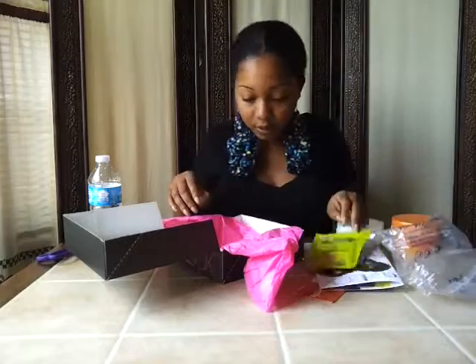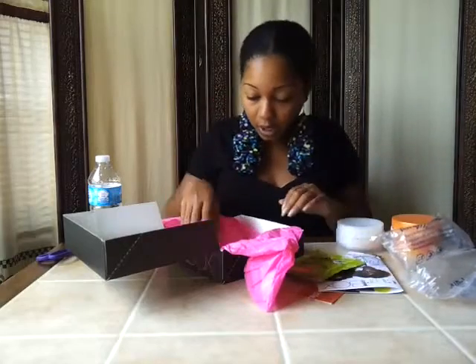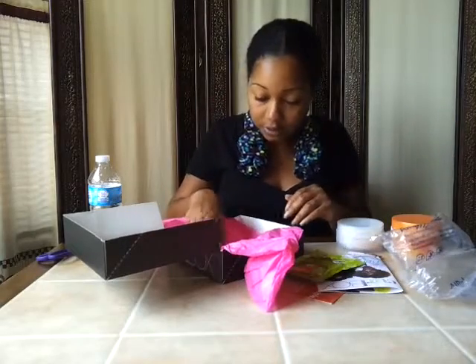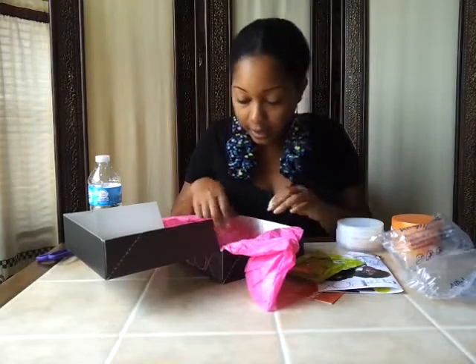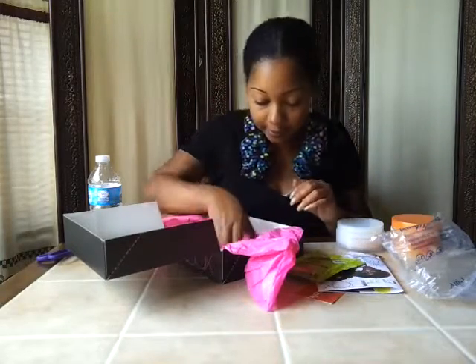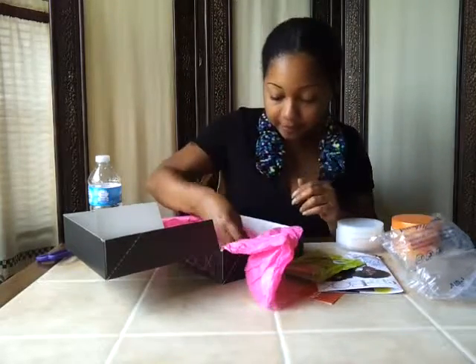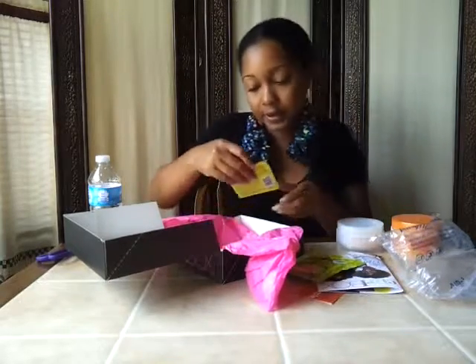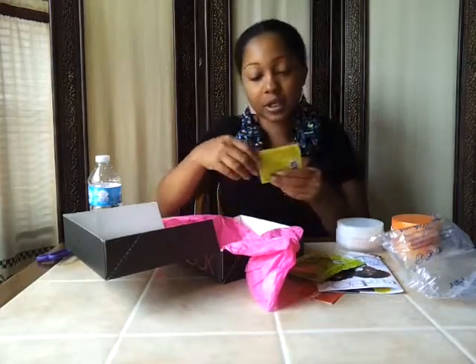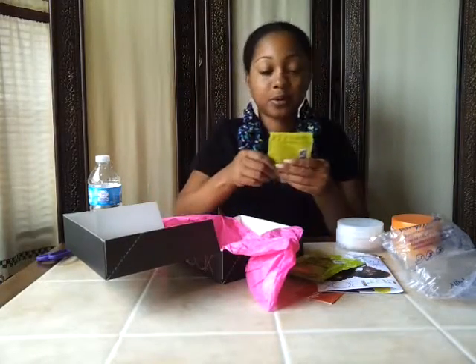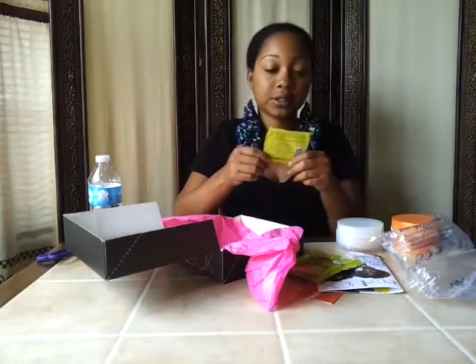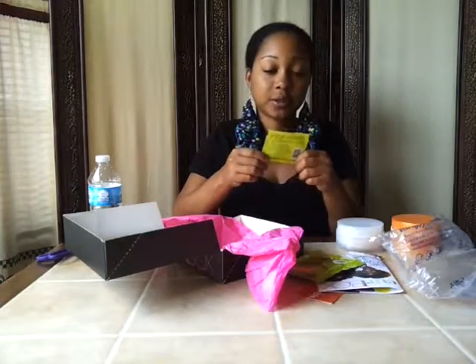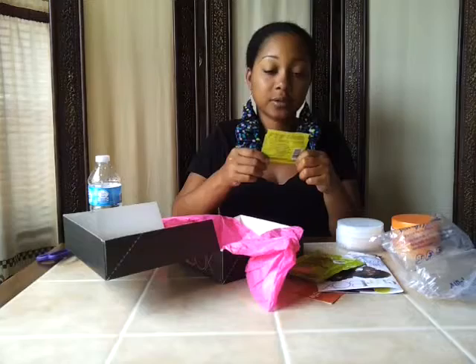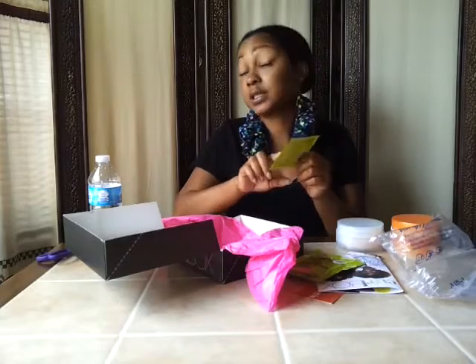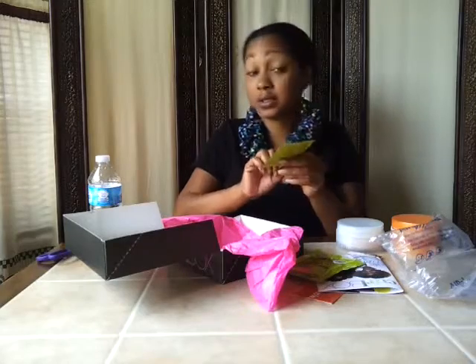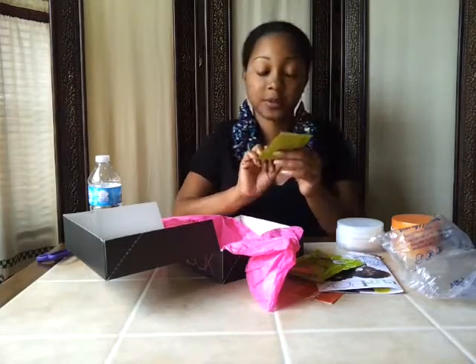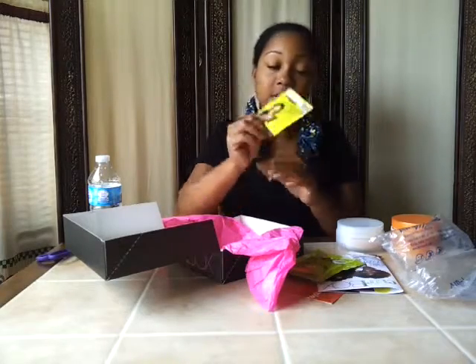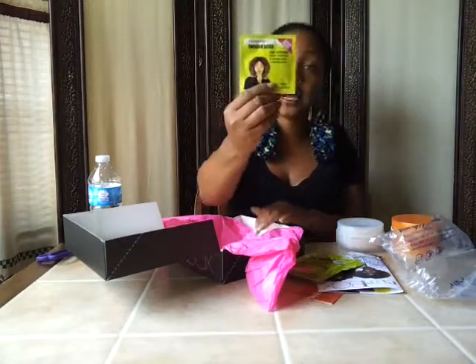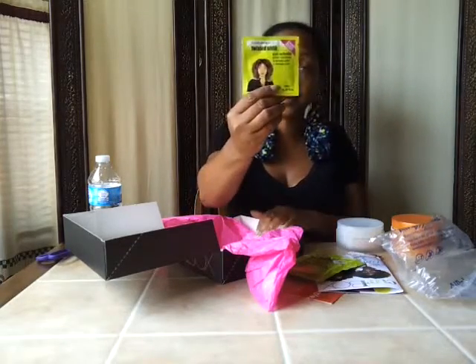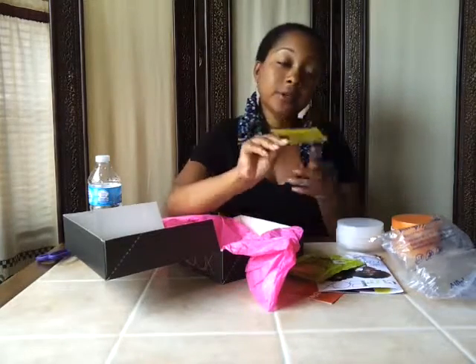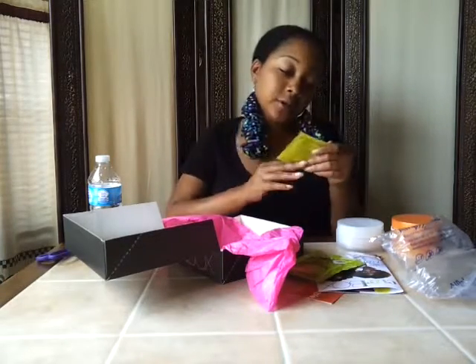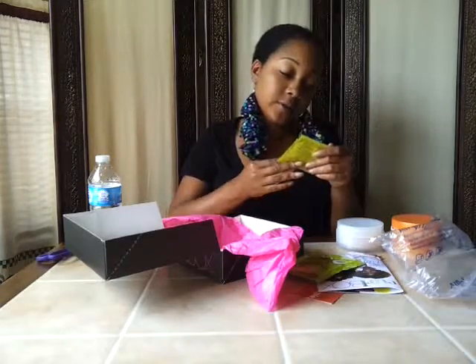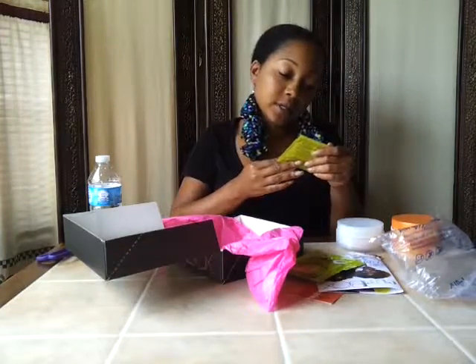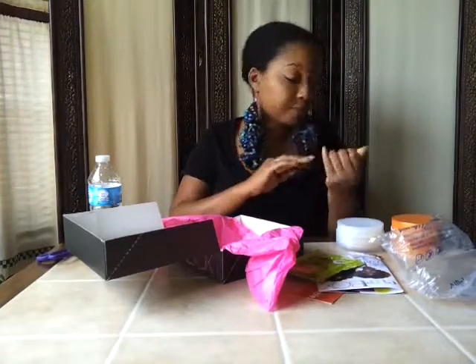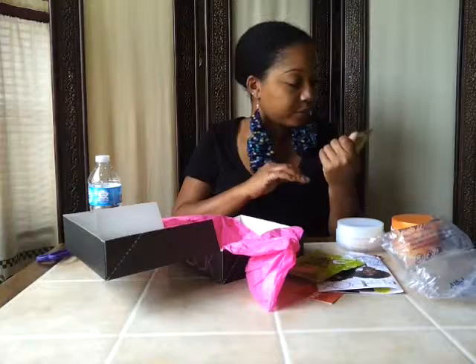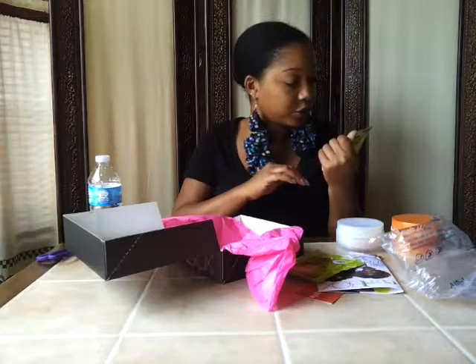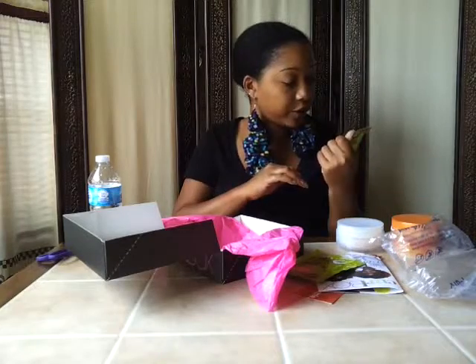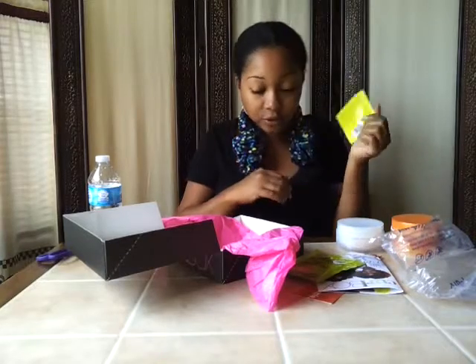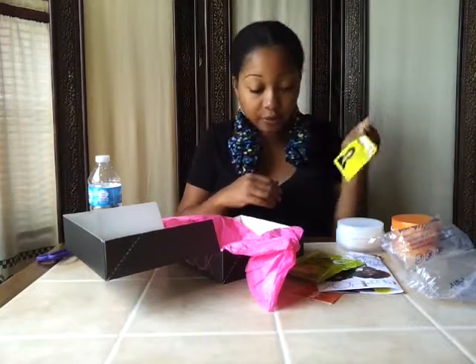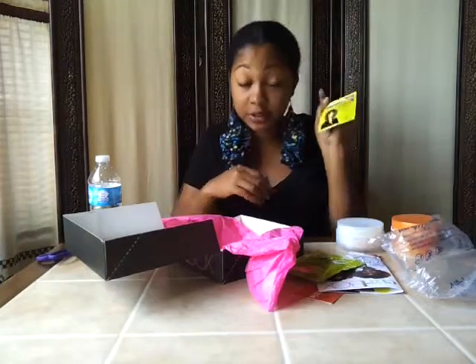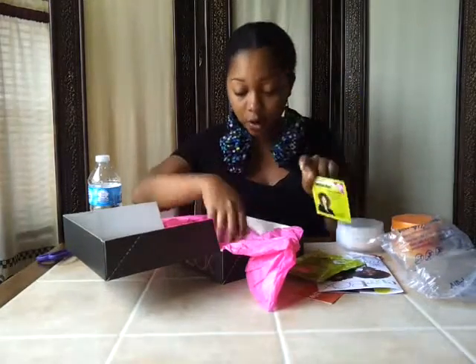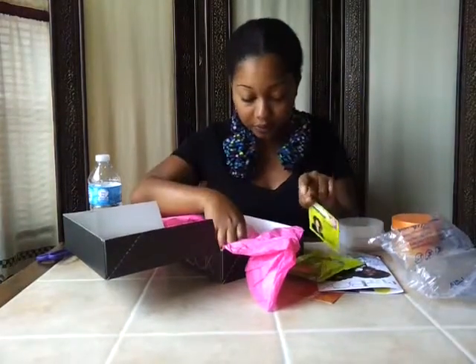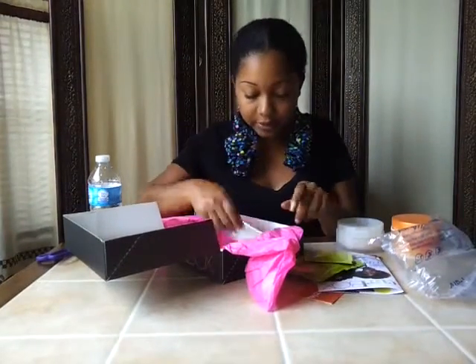I also have a sample of Twisted Sister curl activator. So this is pretty much a curl cream. I haven't tried it before but I've seen it in Walgreens and a few other places.